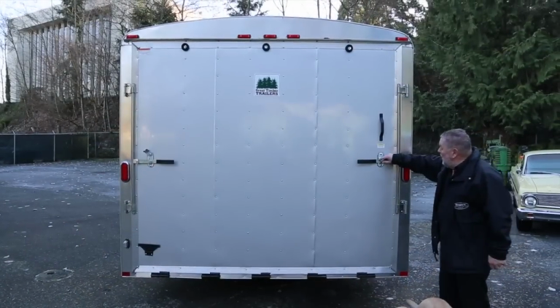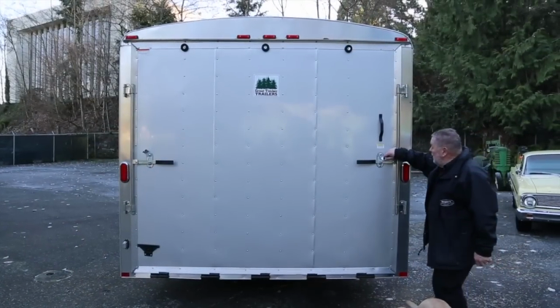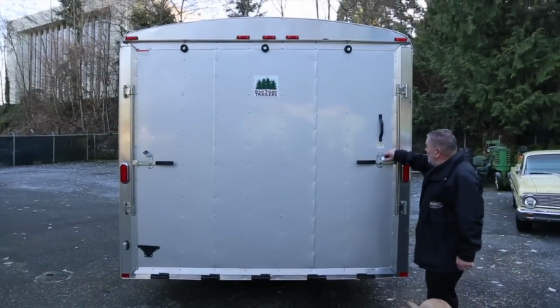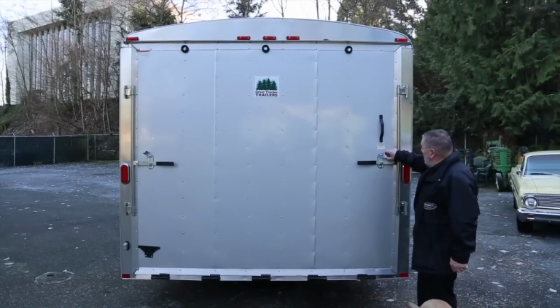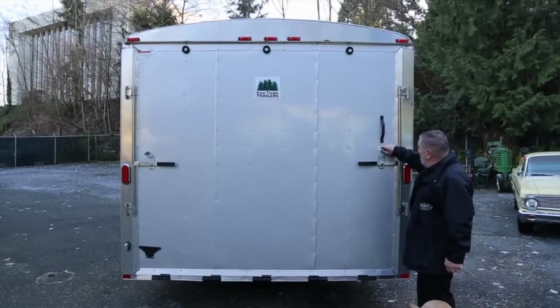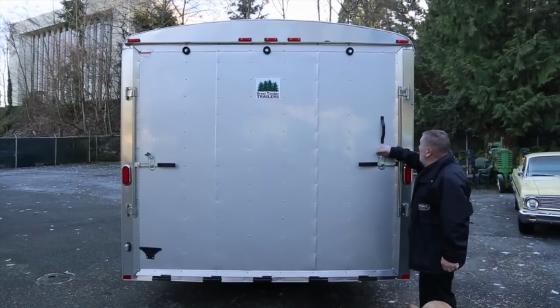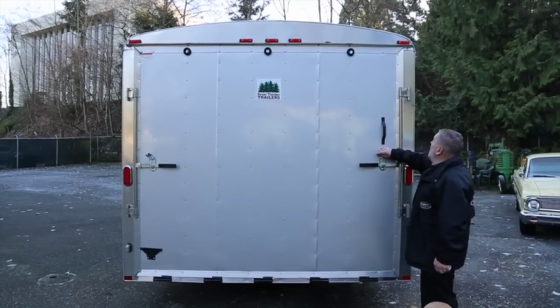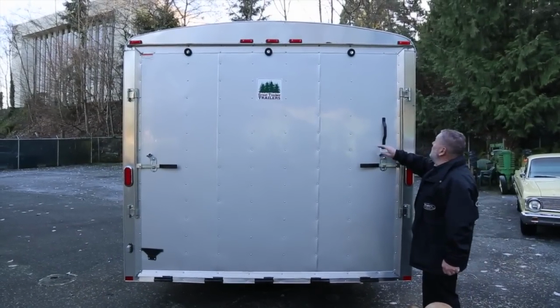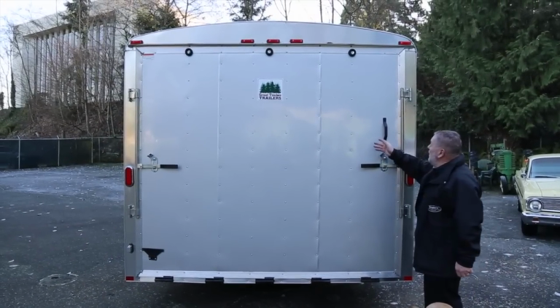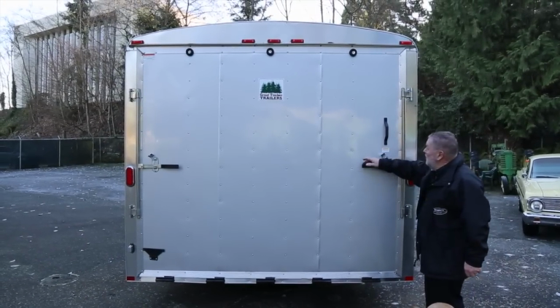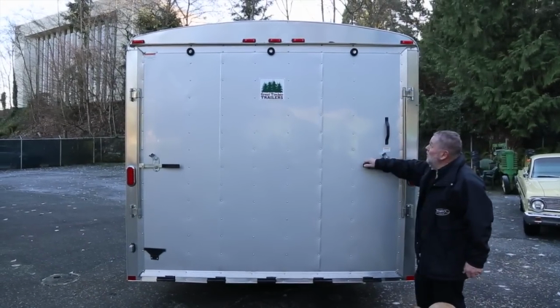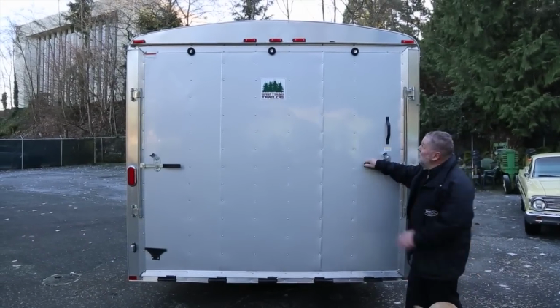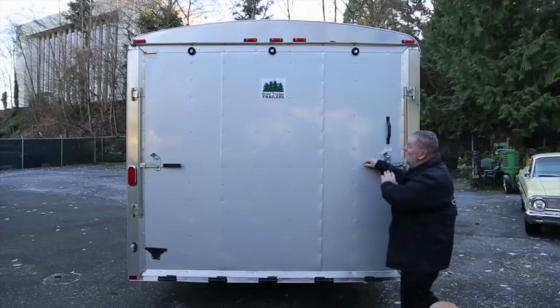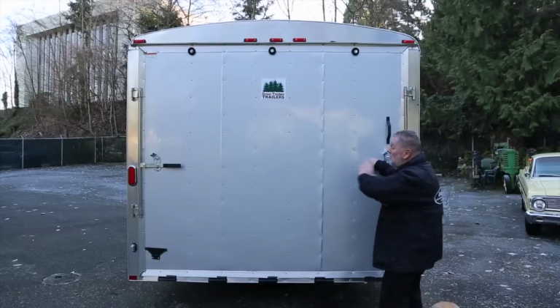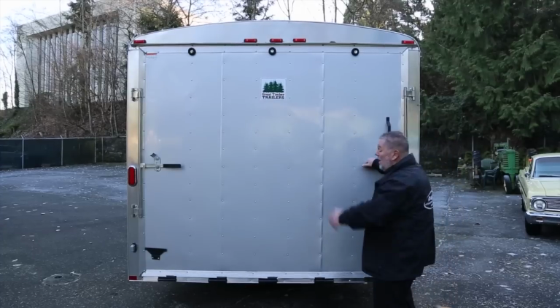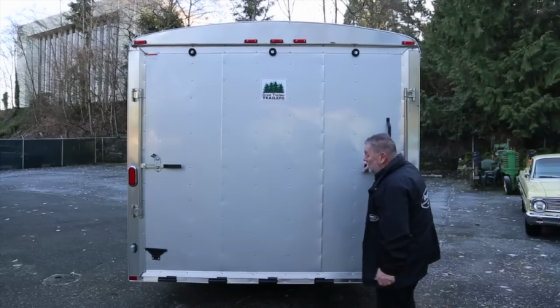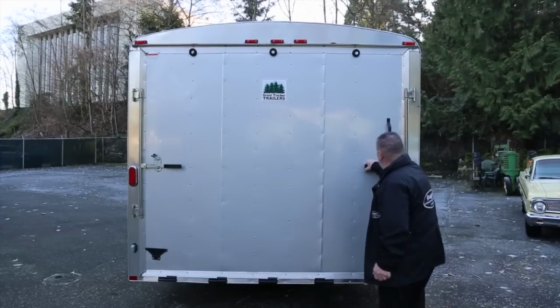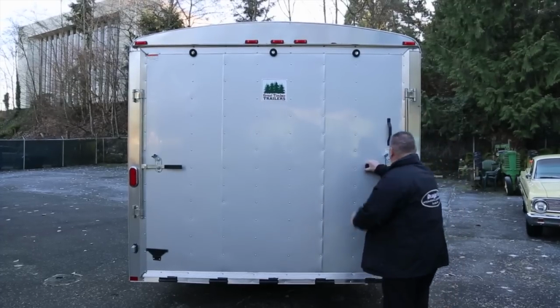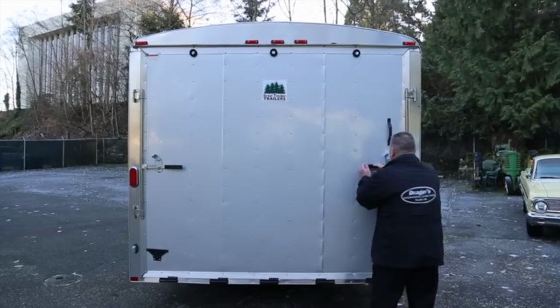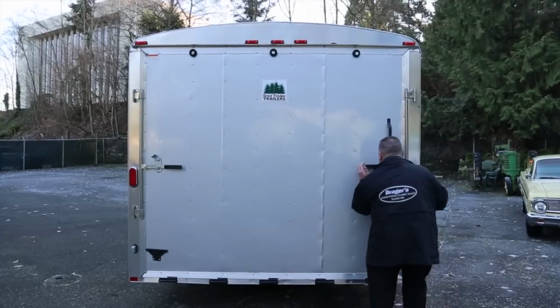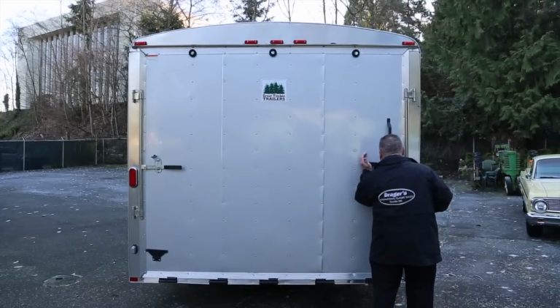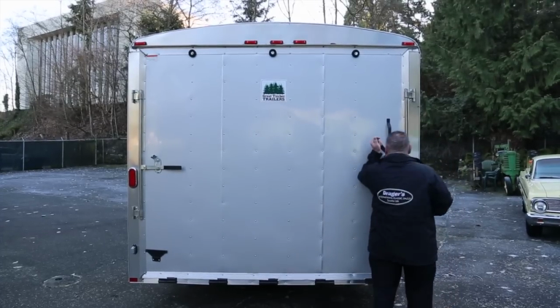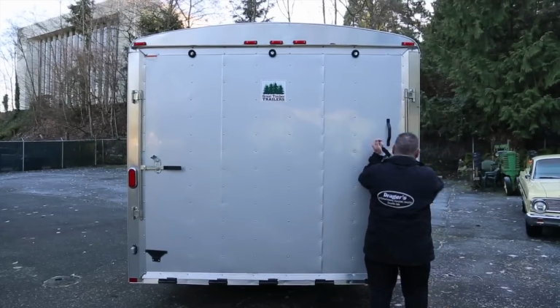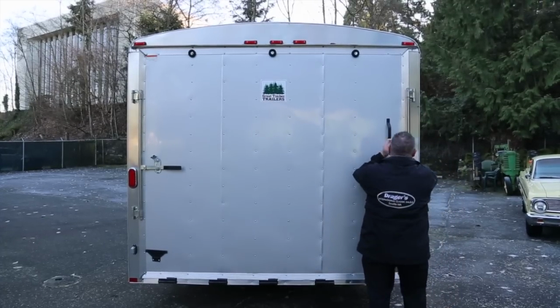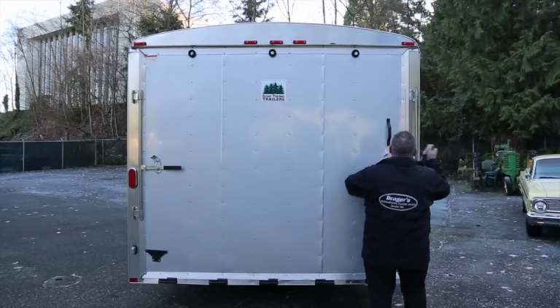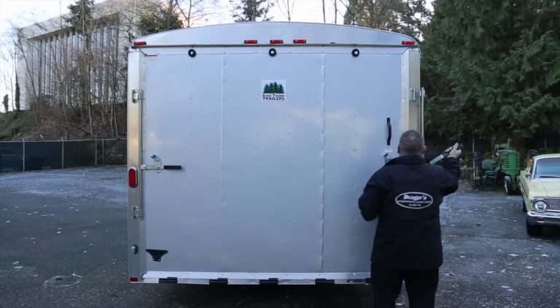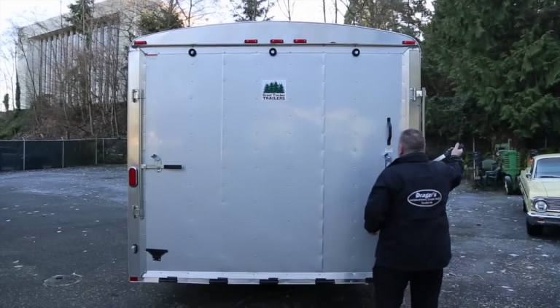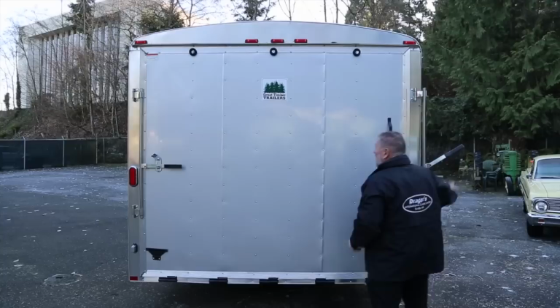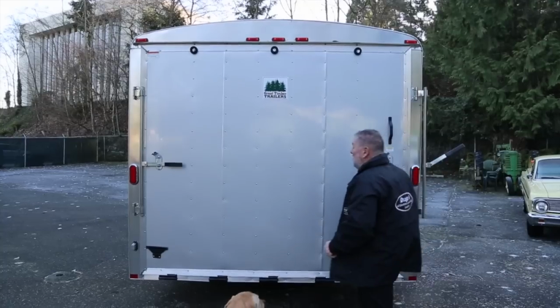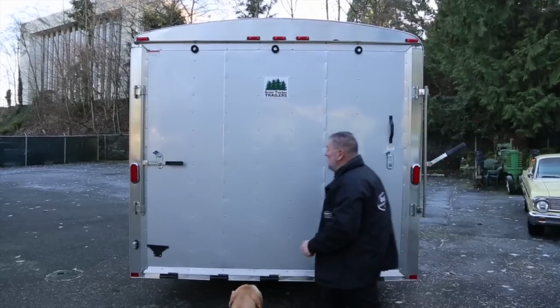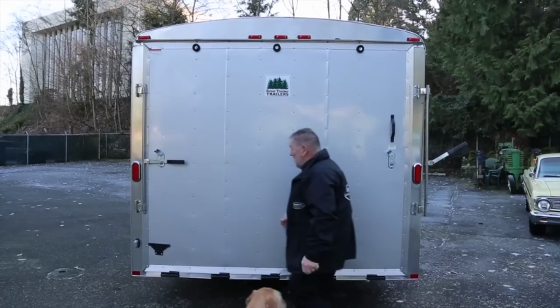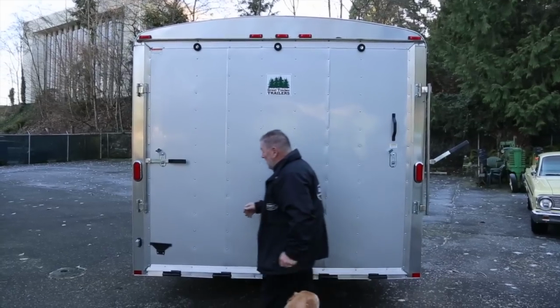The back end of this has a nice look to it. I like the color combination. Of course, it would match my motor home, so that's probably one of the reasons I like it.